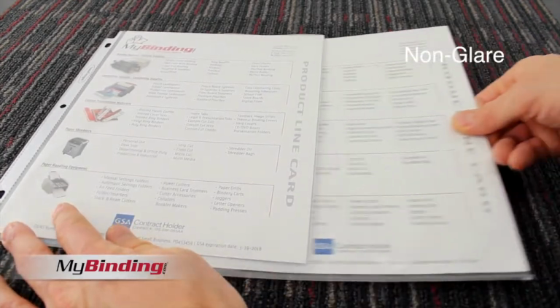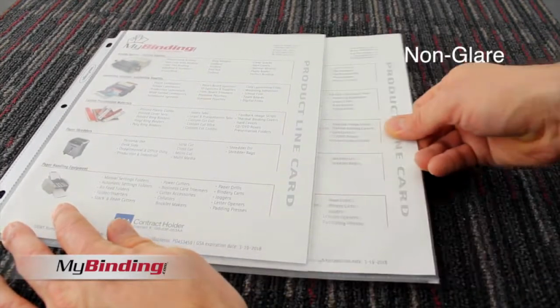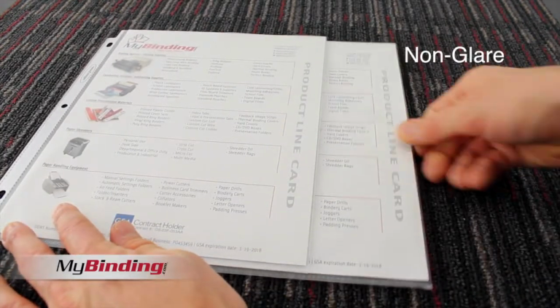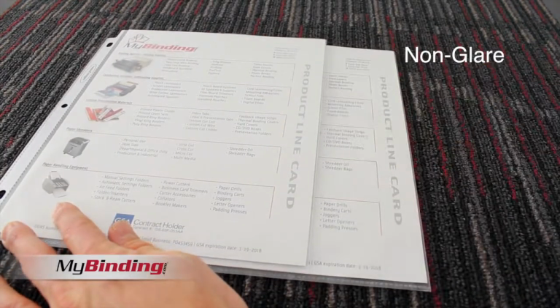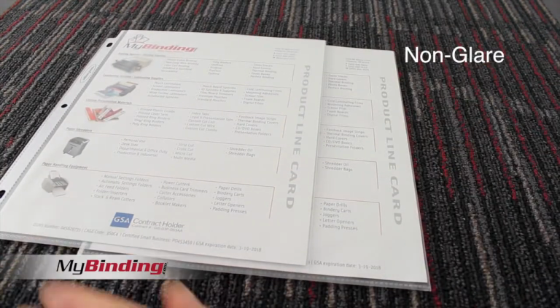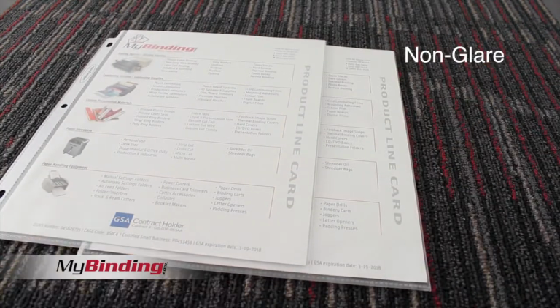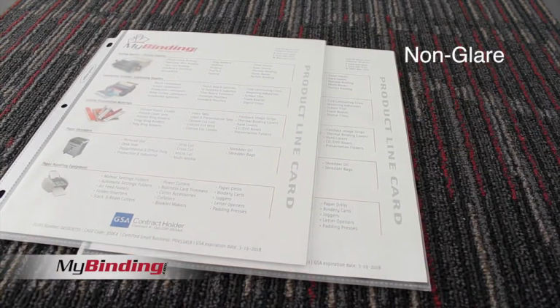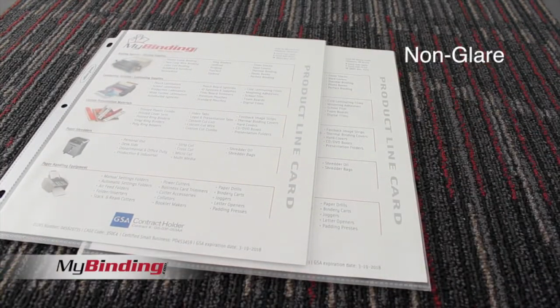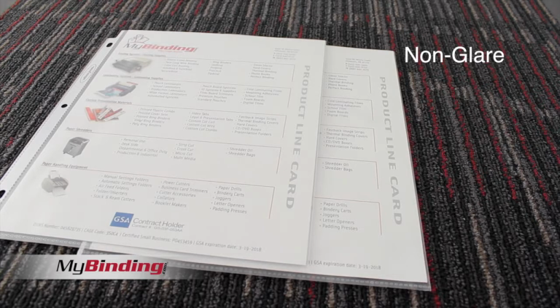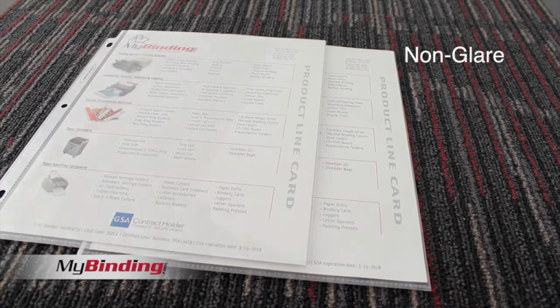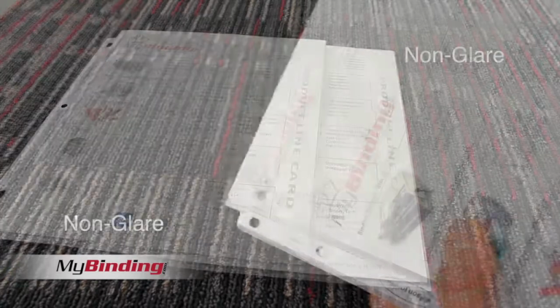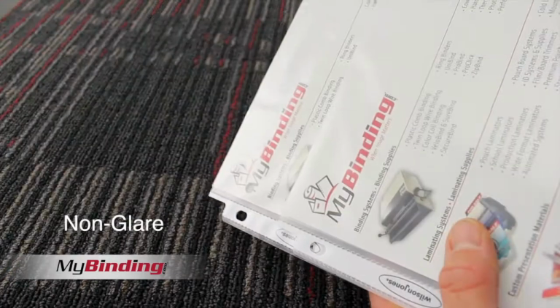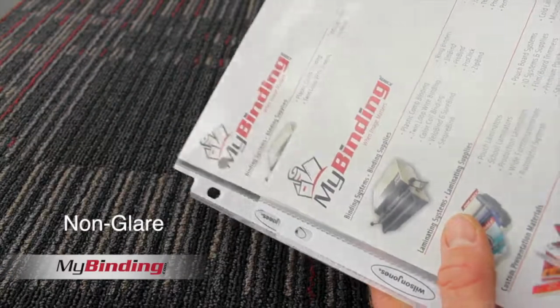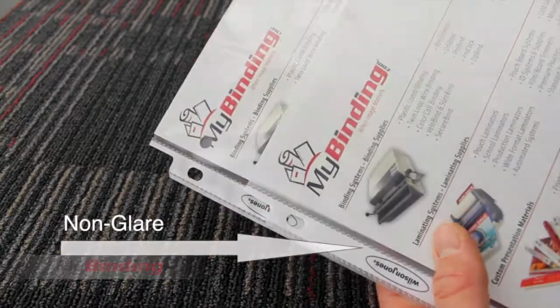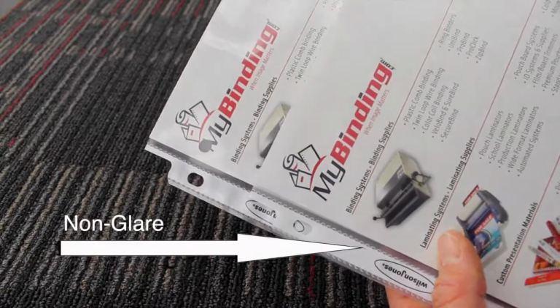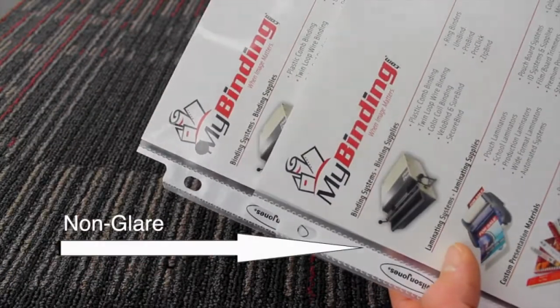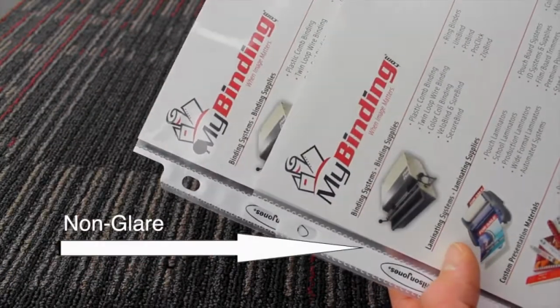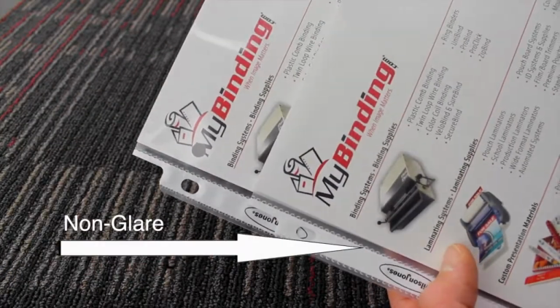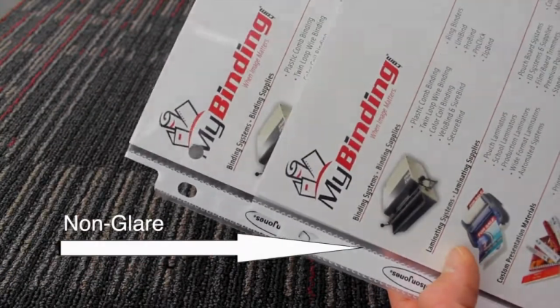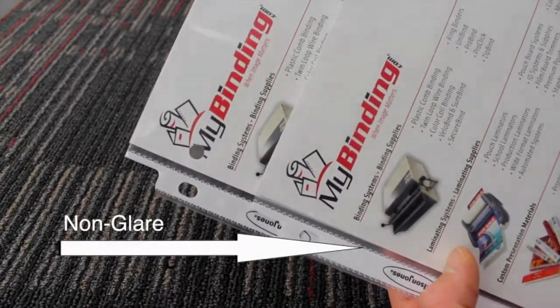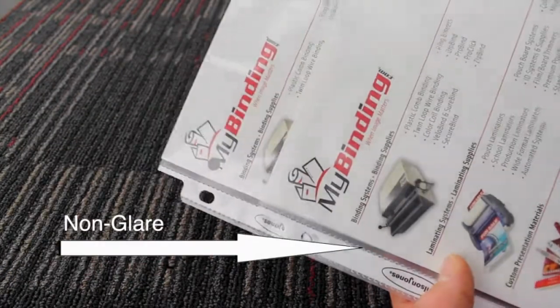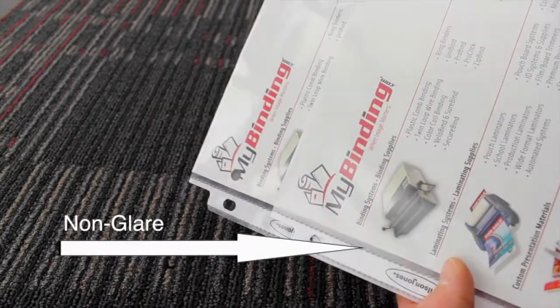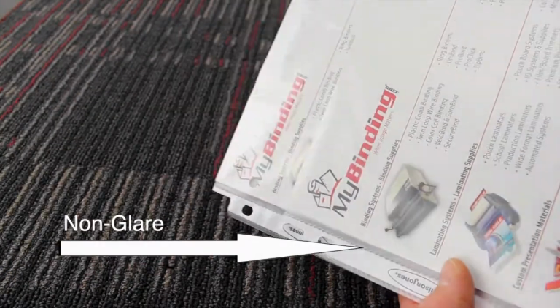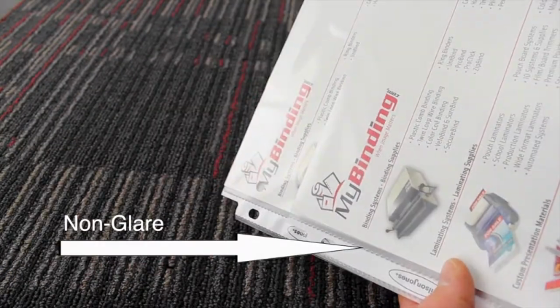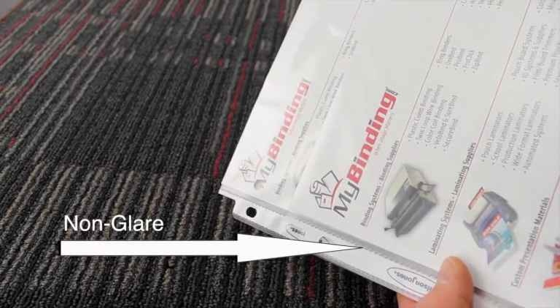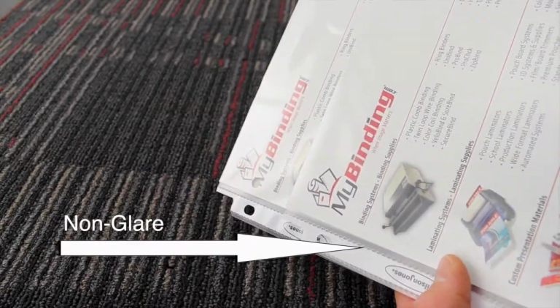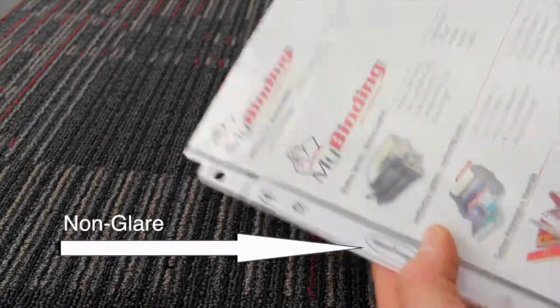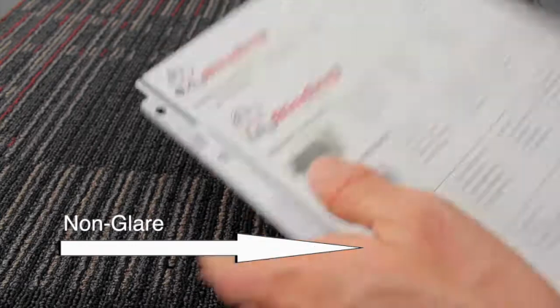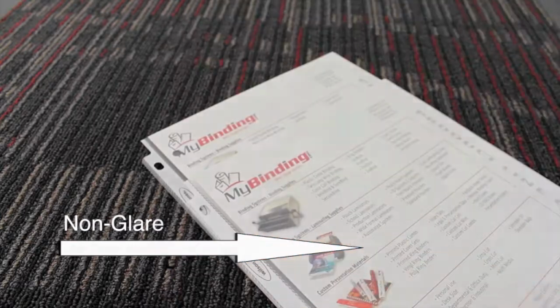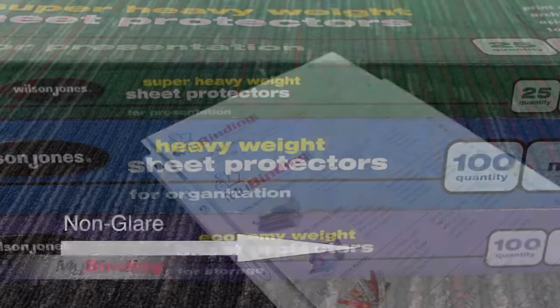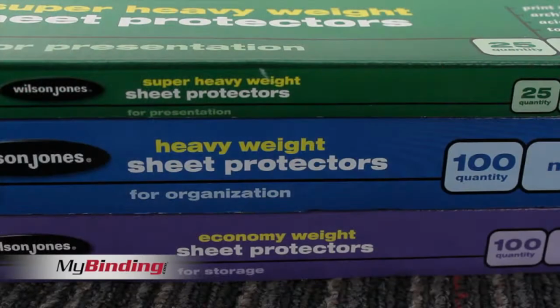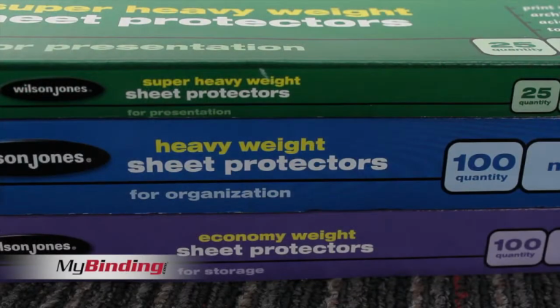The version you see here is the non-glare version. Let's take a little closer look. The bottom one here is the non-glare — it's a little bit less shiny than the clear version, with more of a matte finish.